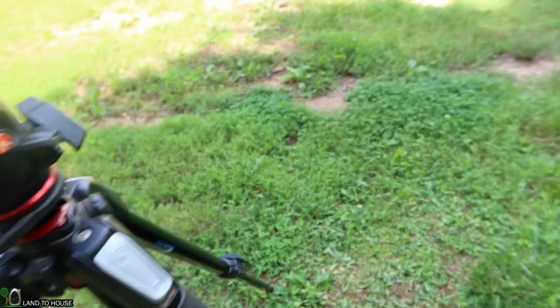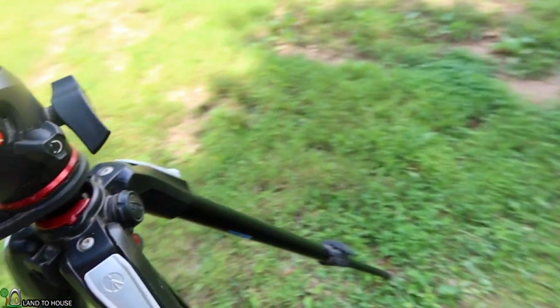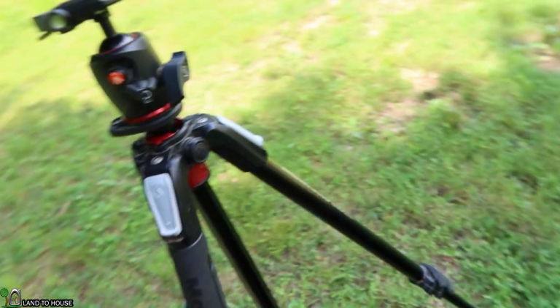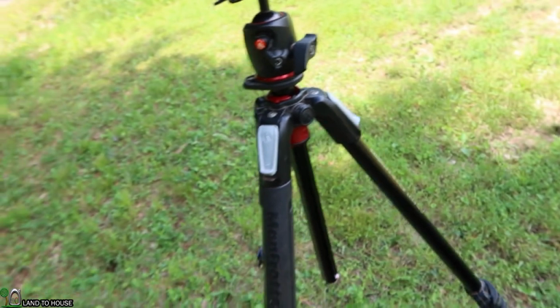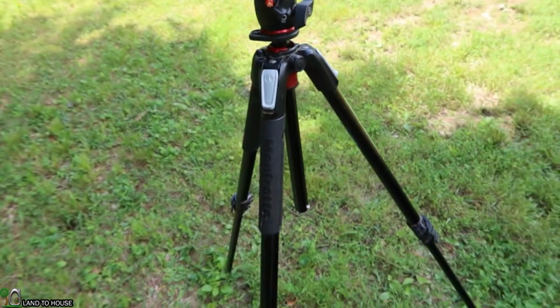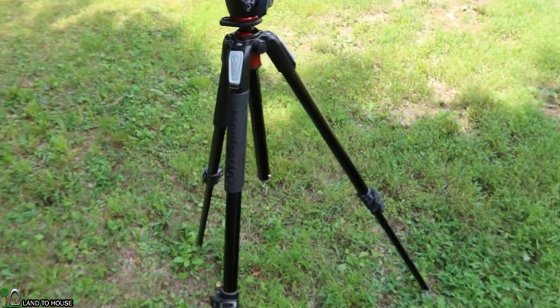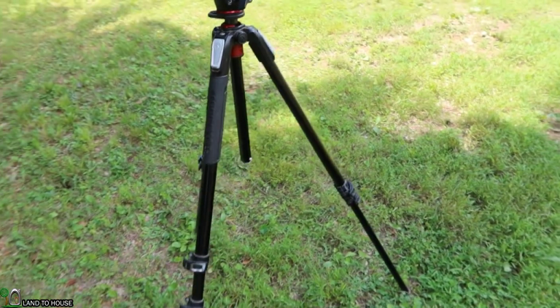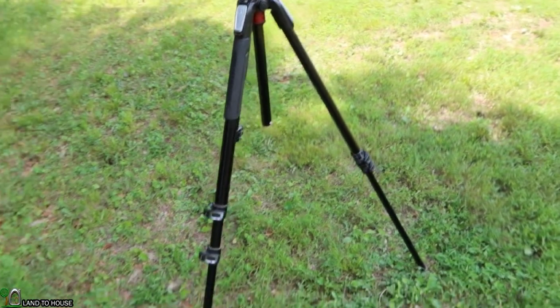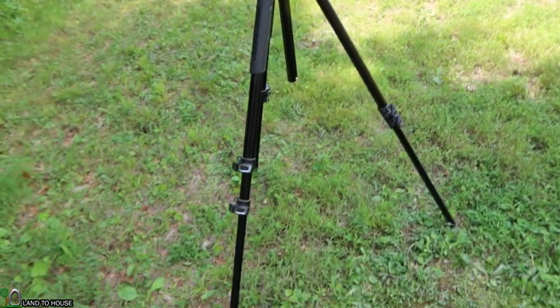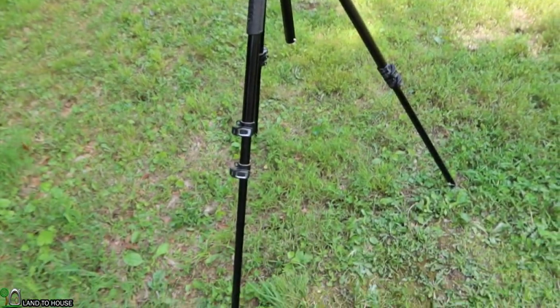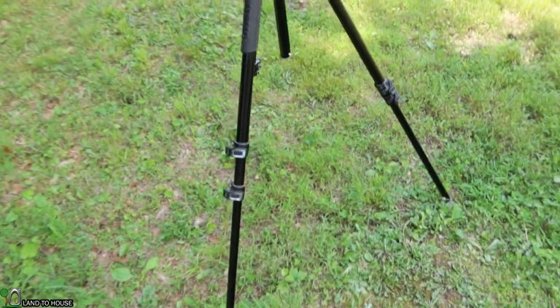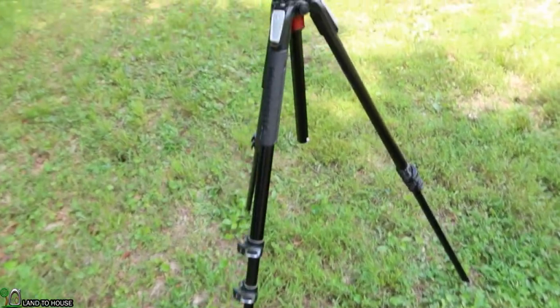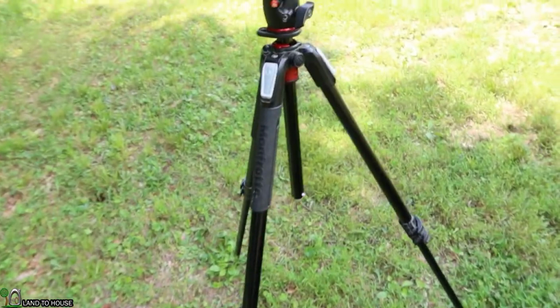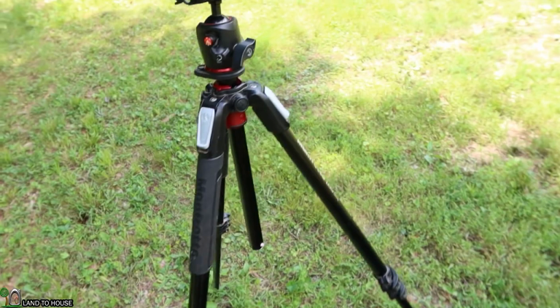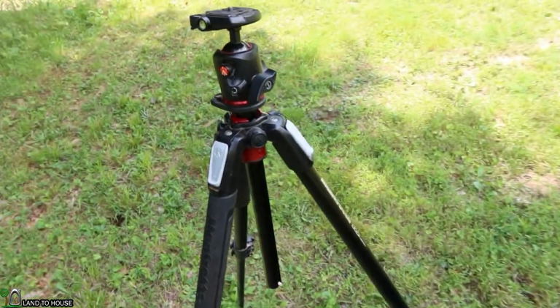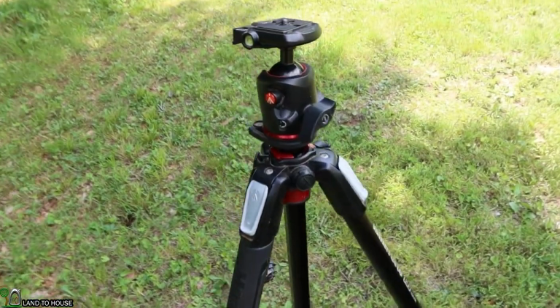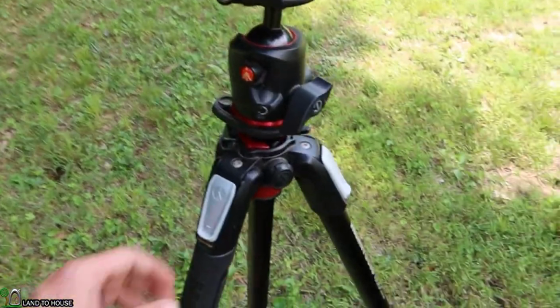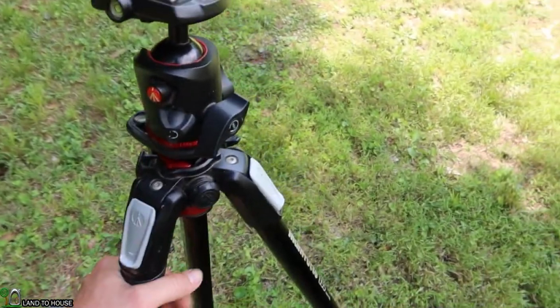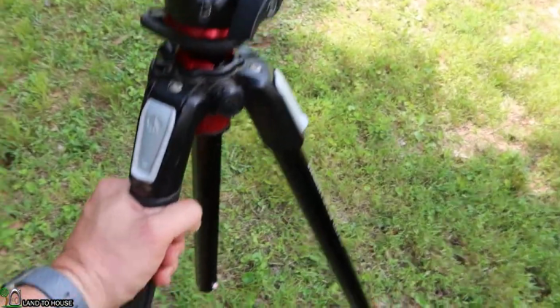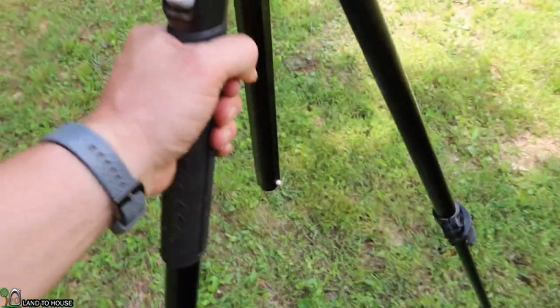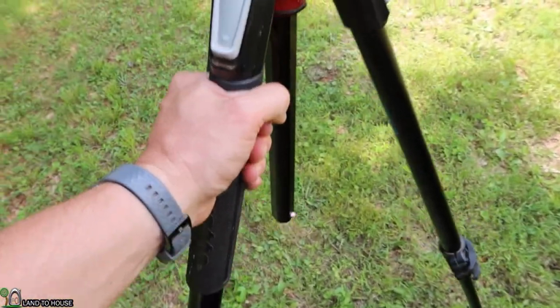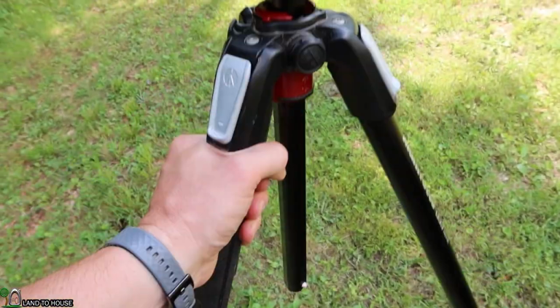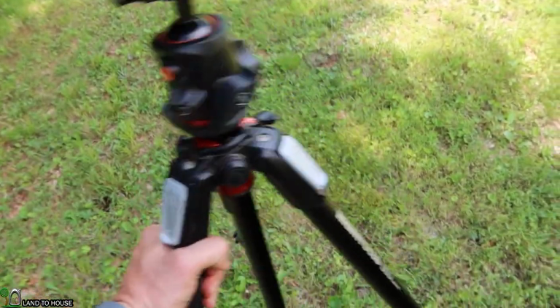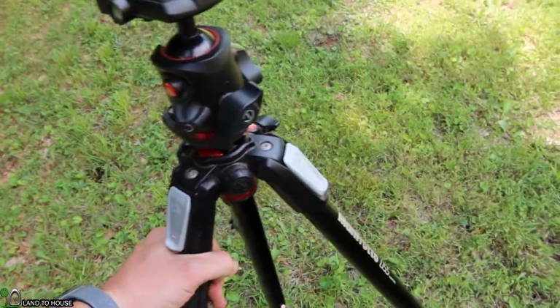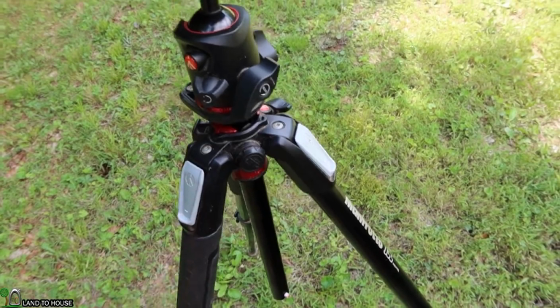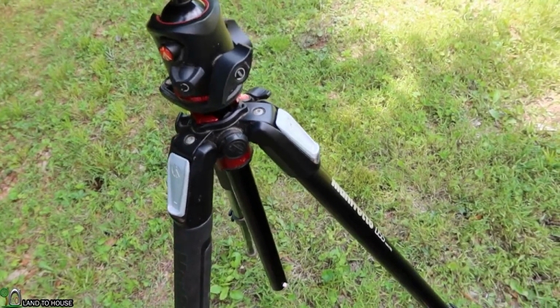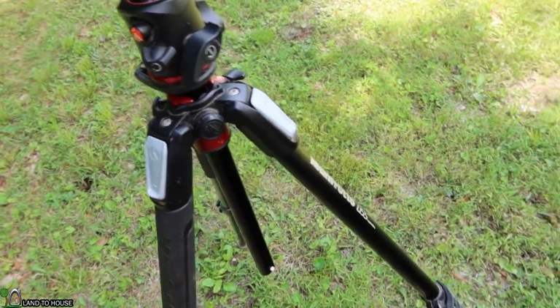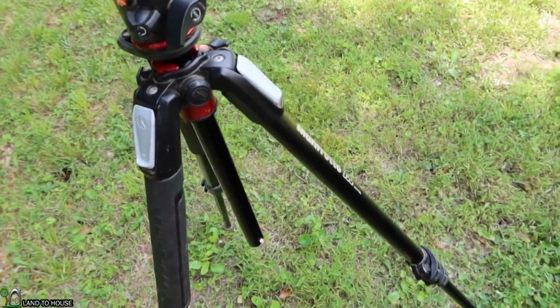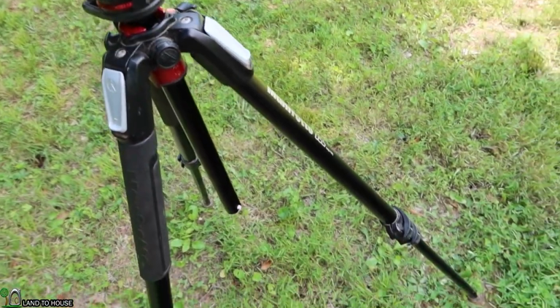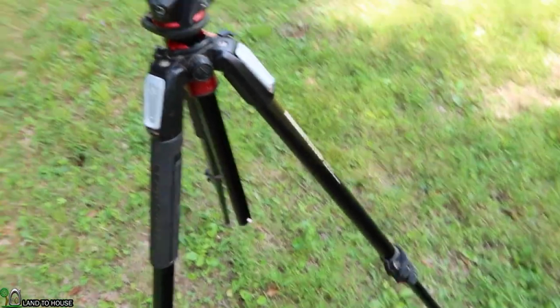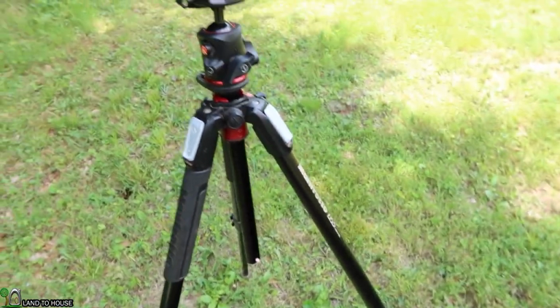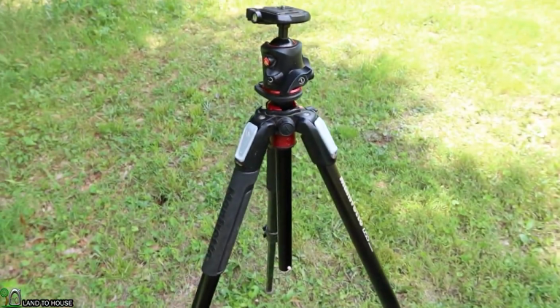Besides all of those things, the tripod has worked fantastic. I will say it's well built, but it's heavy. So if you're going to carry this thing for very long, it's quite heavy — but that's what you pay for that high quality.